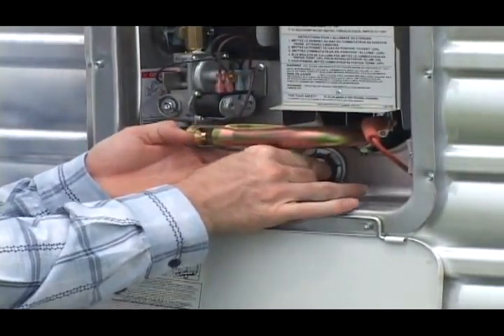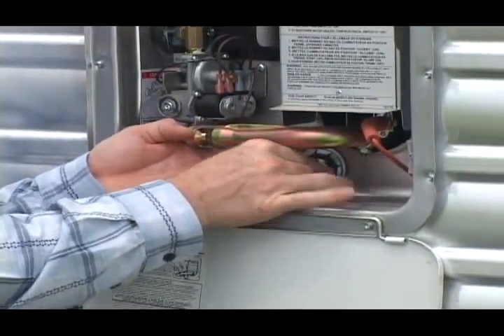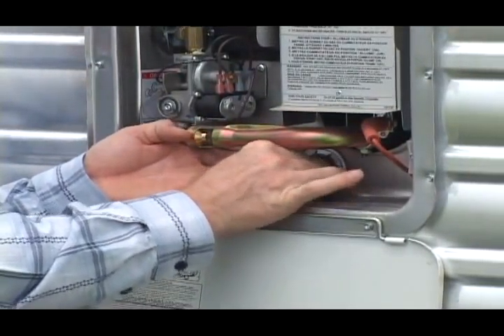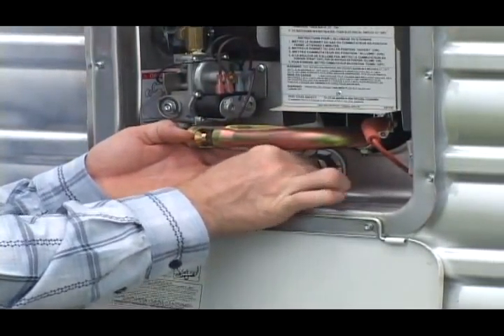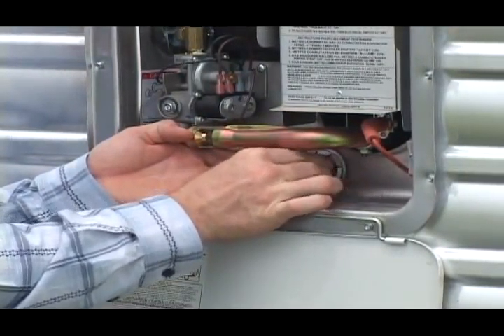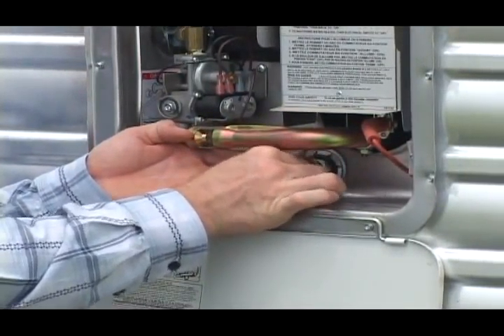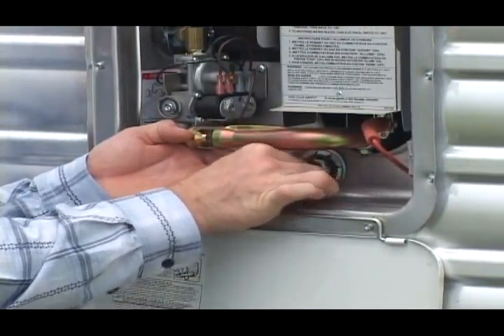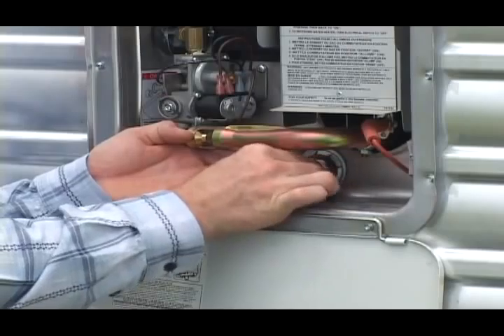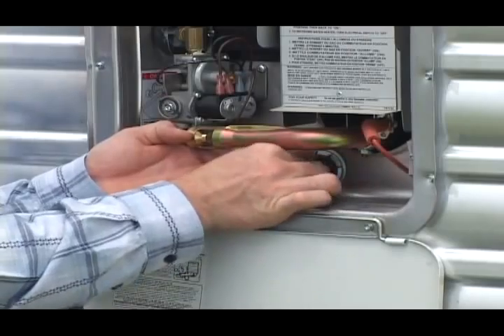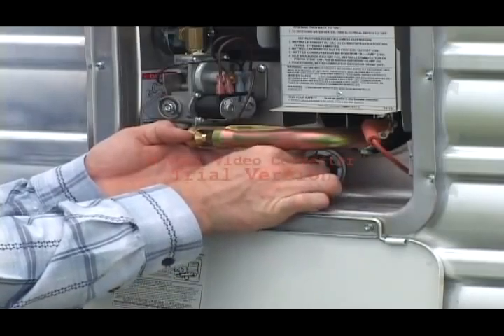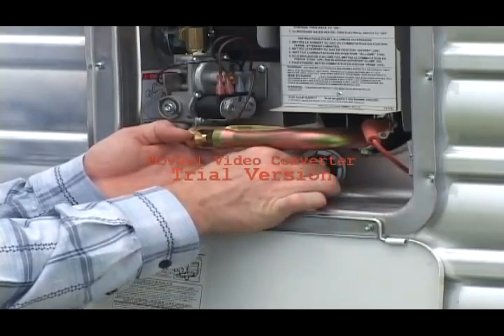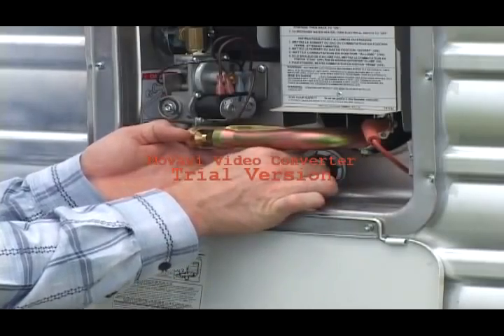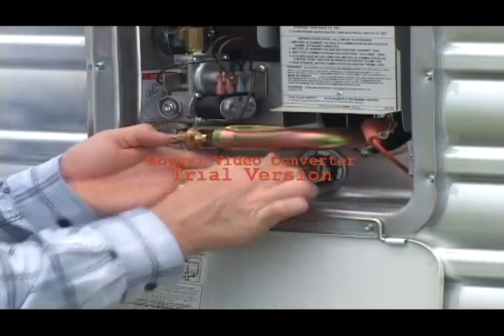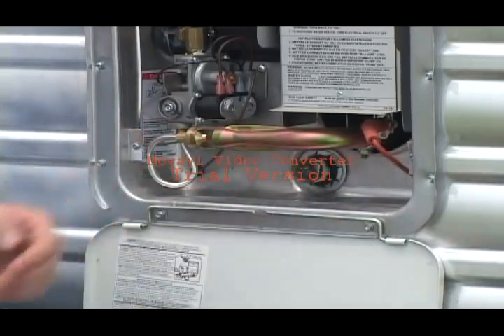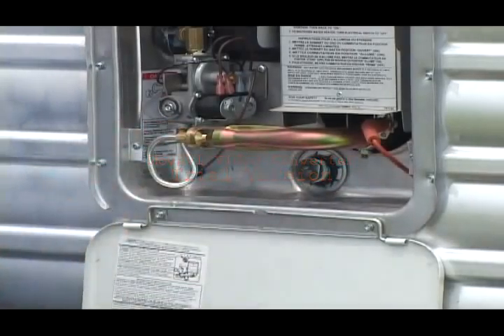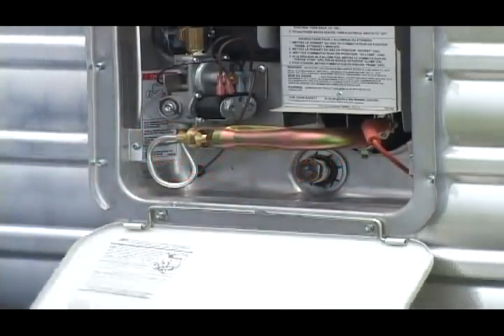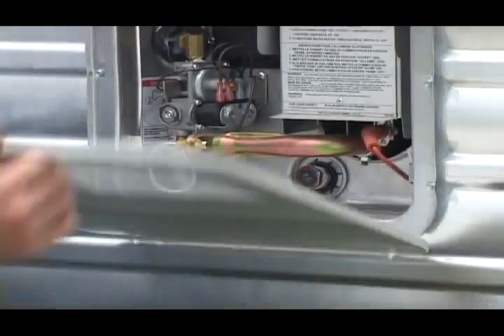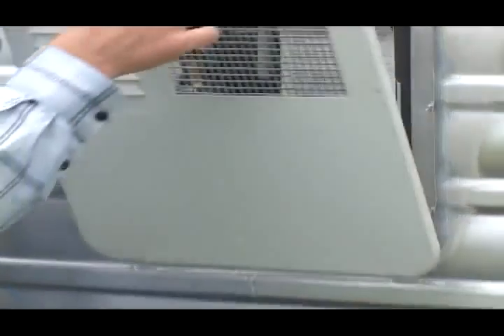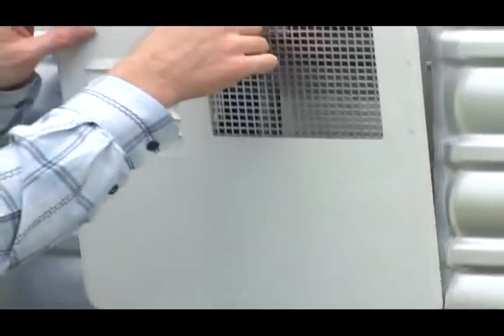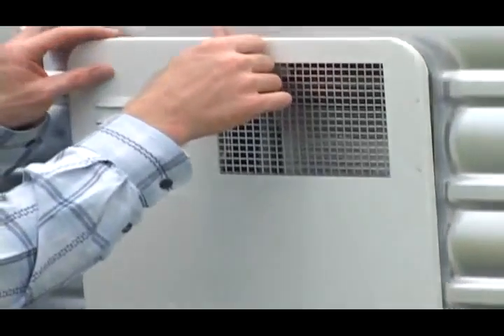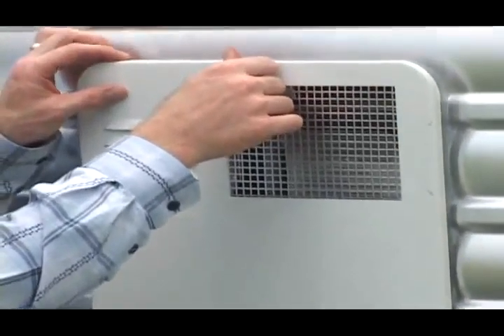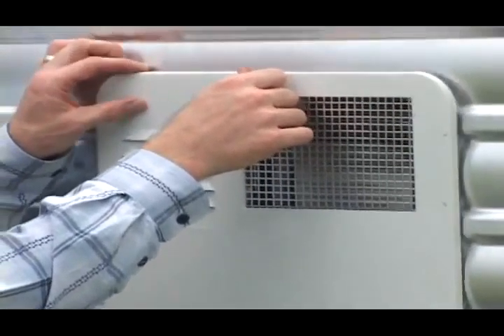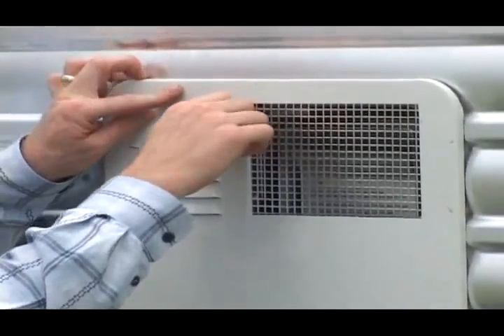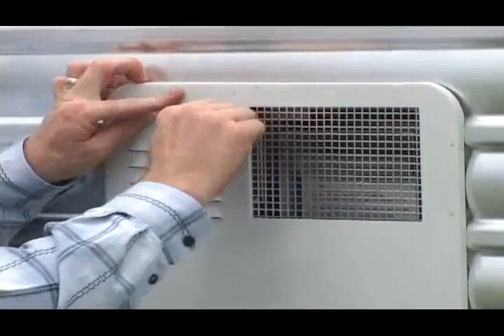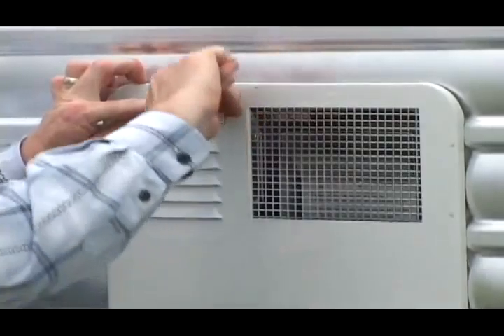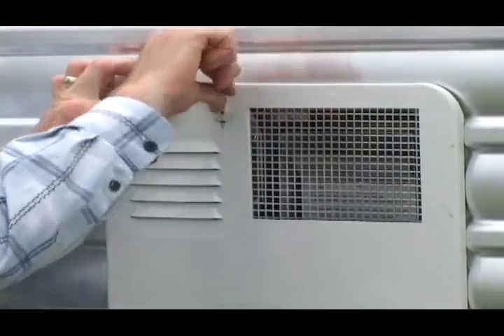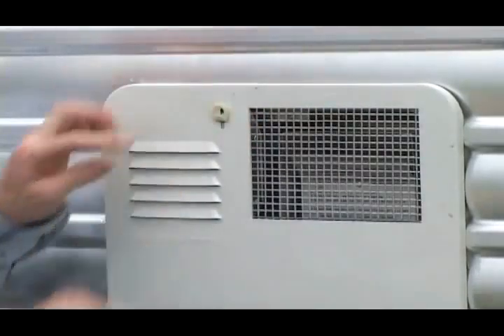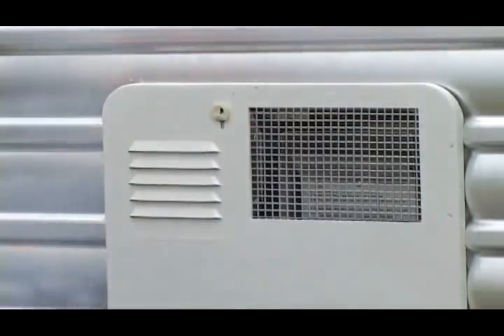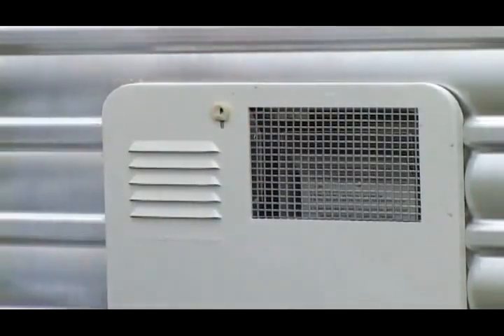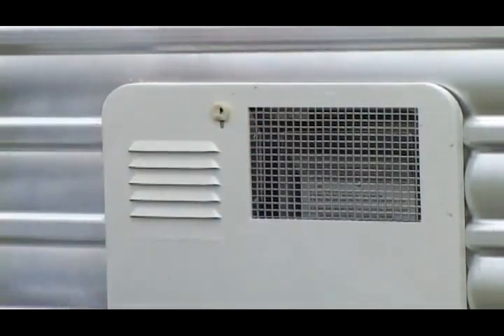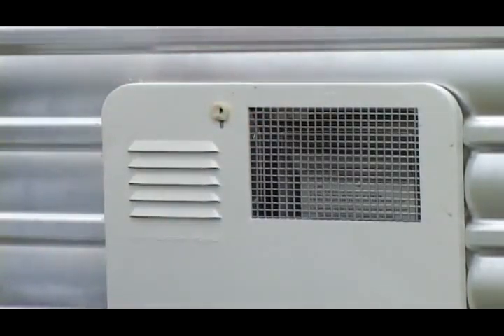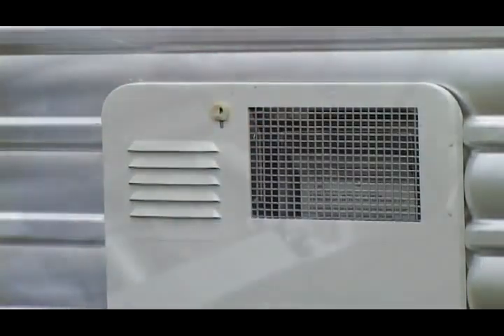So if it looks good and the water is drained out, put this back in and then tighten it up. Now we're ready to go back inside of the unit.